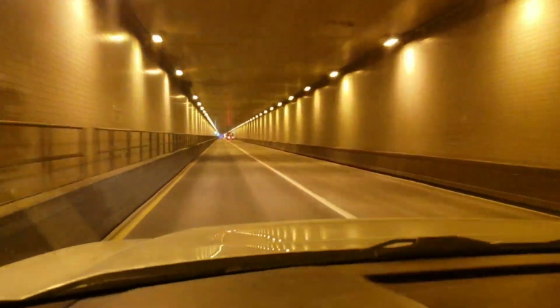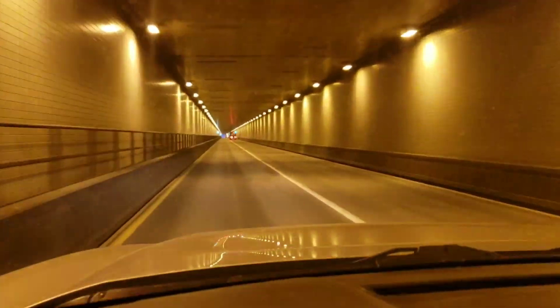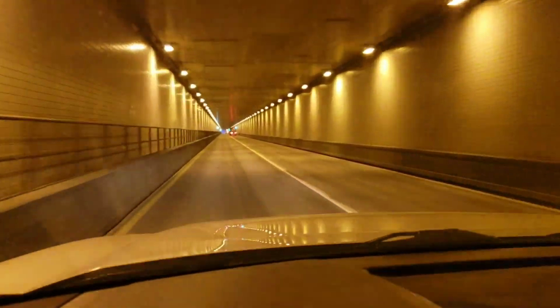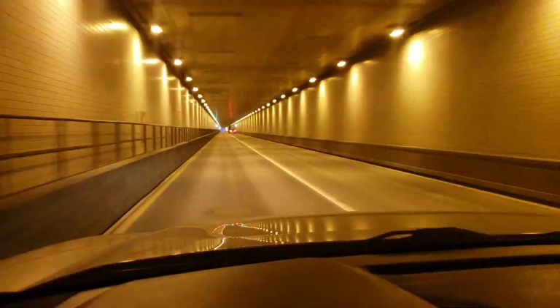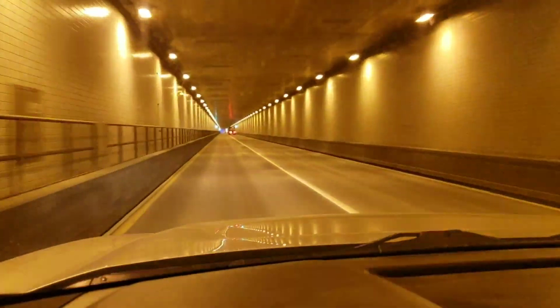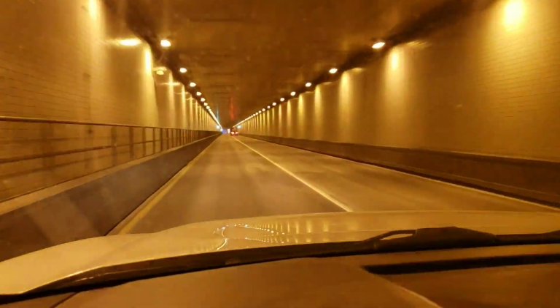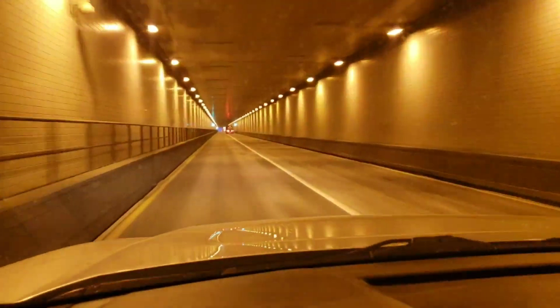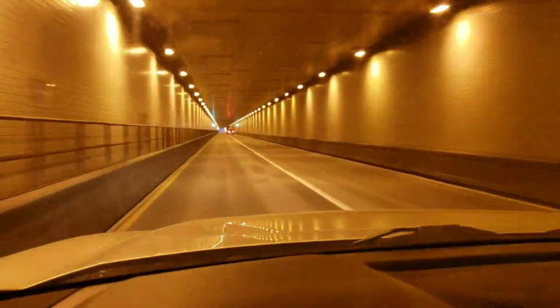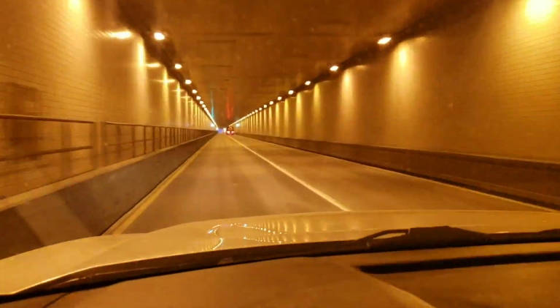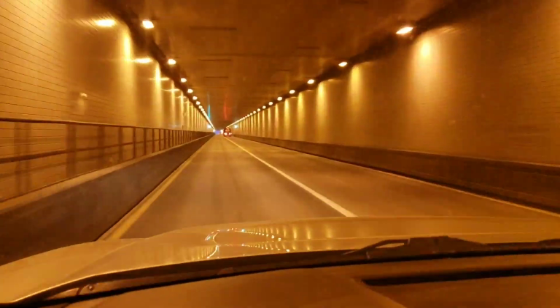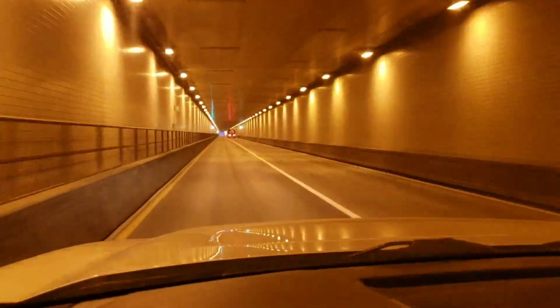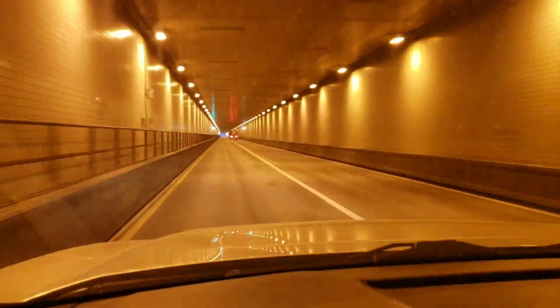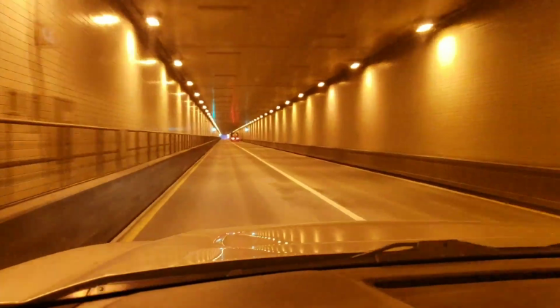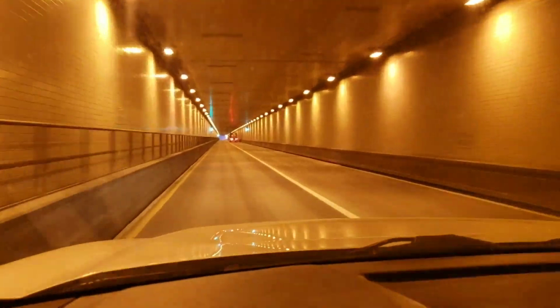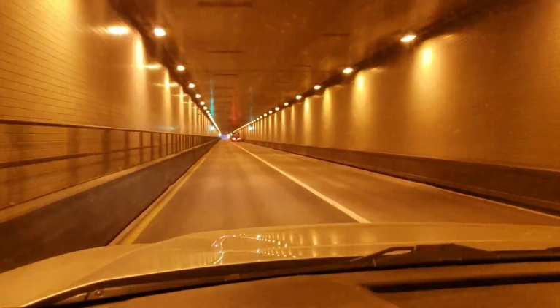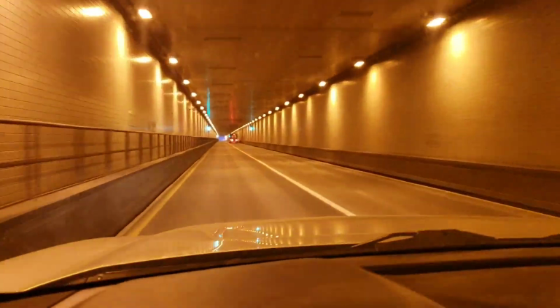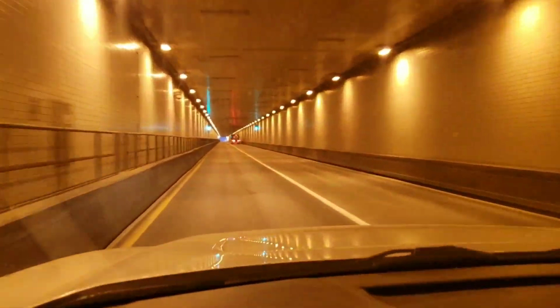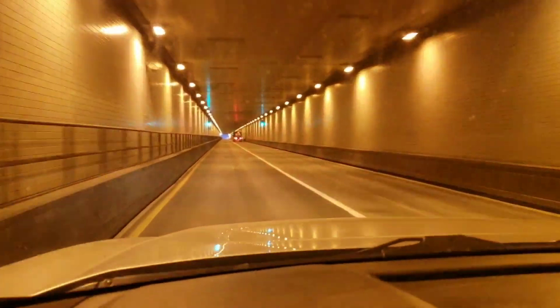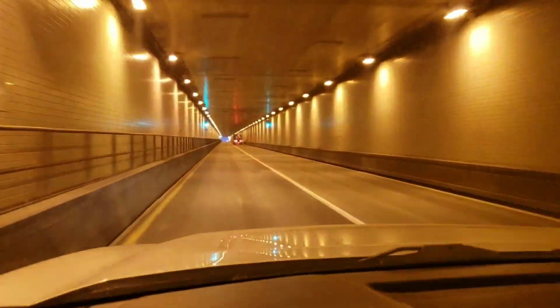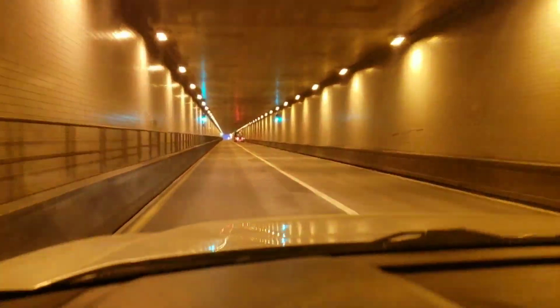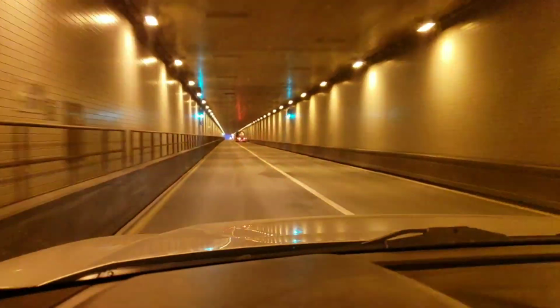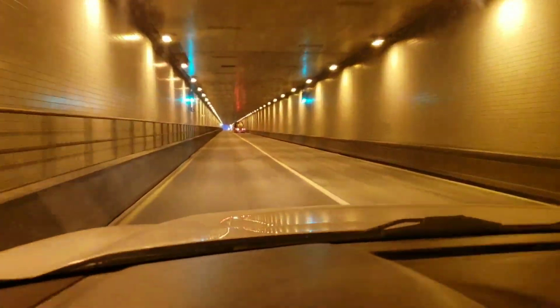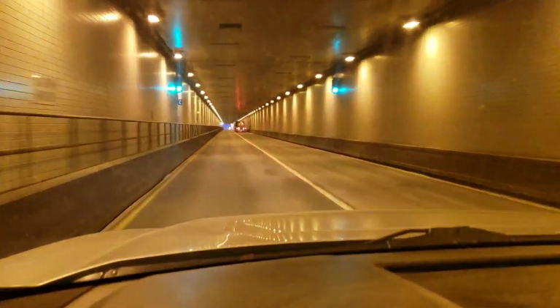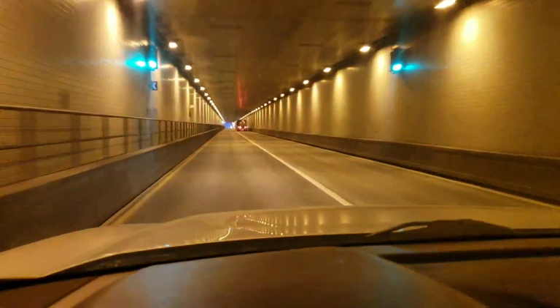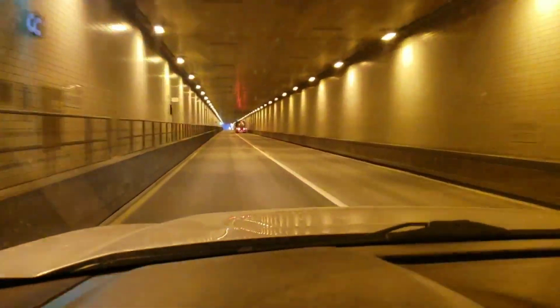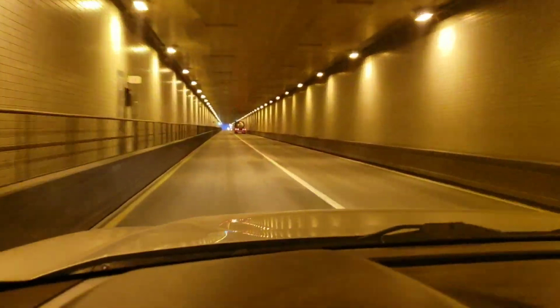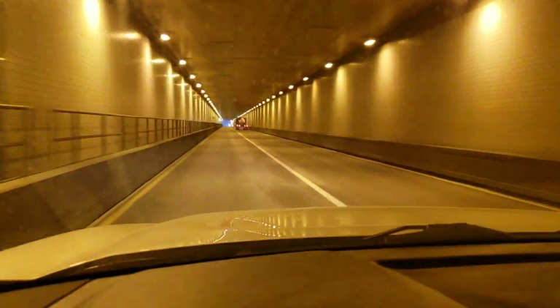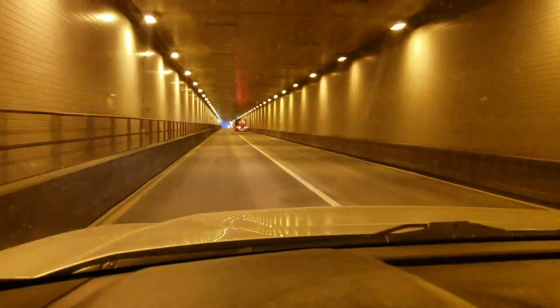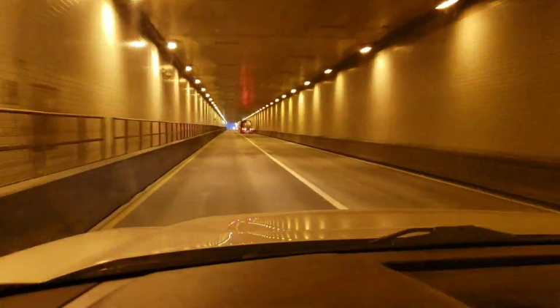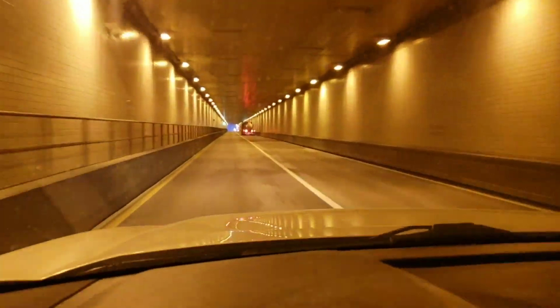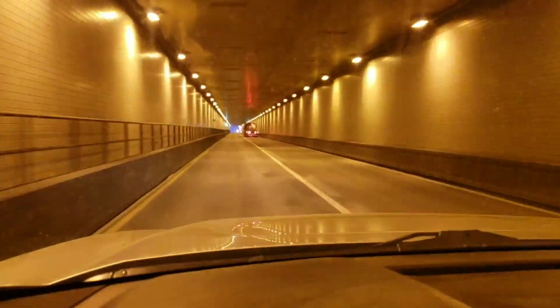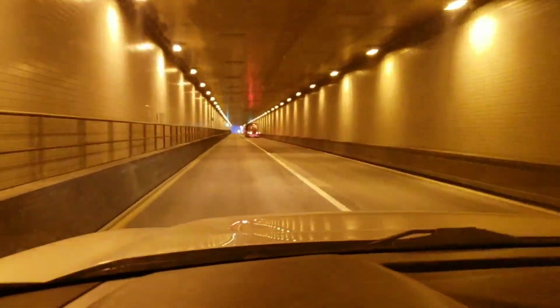How to drive through a tunnel. We need the Star Wars theme right now, boys.